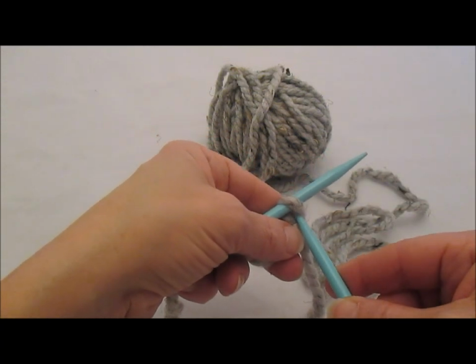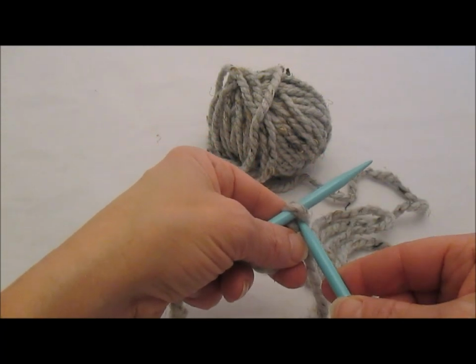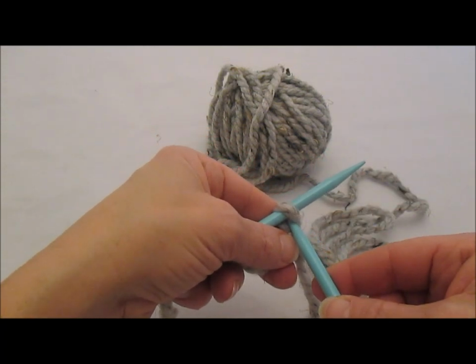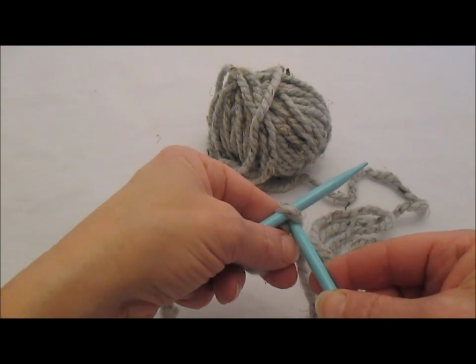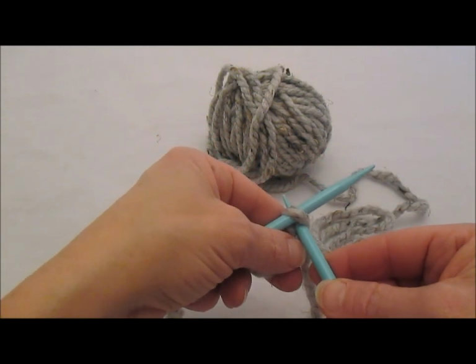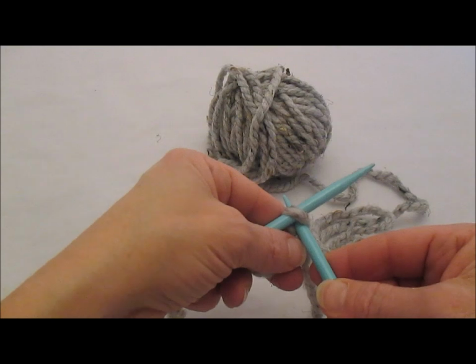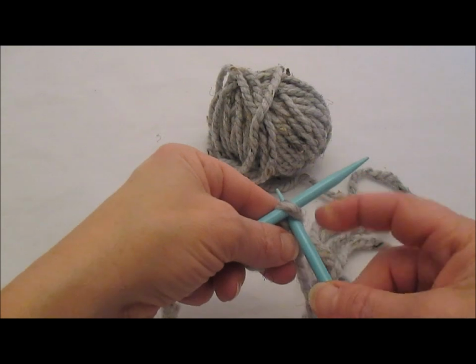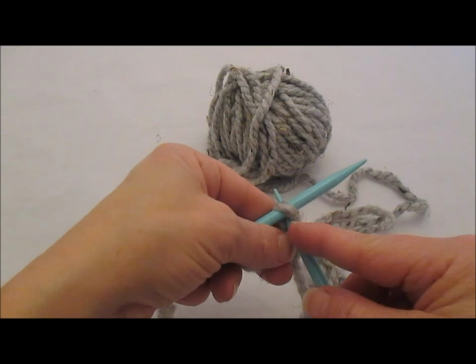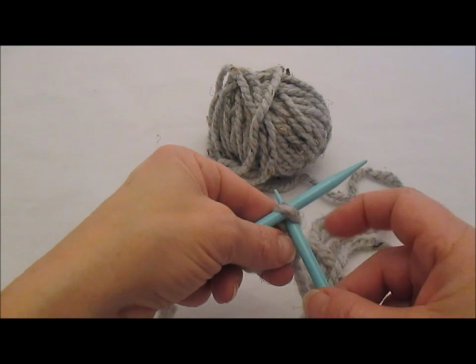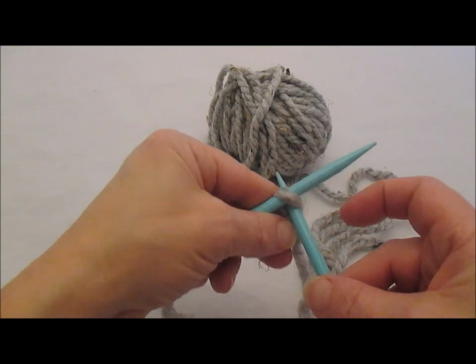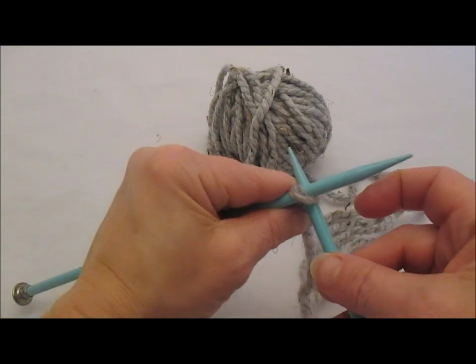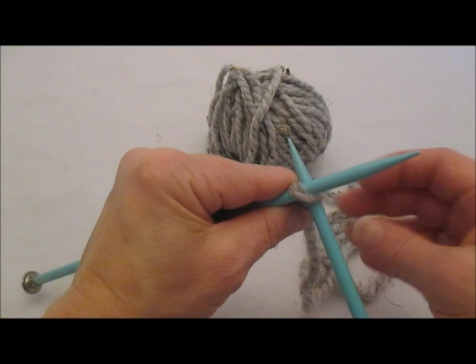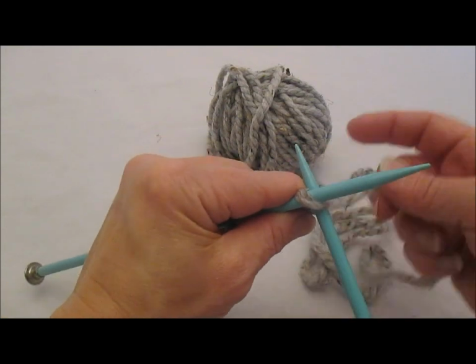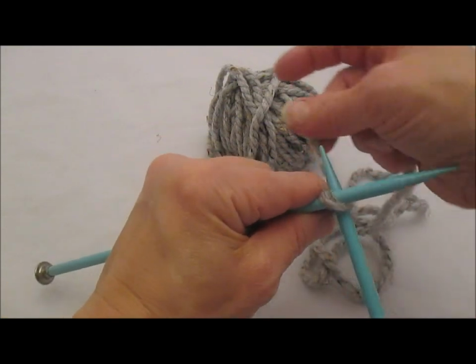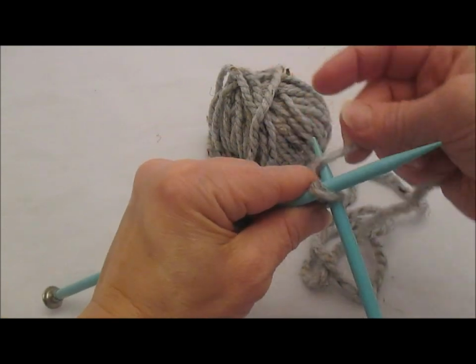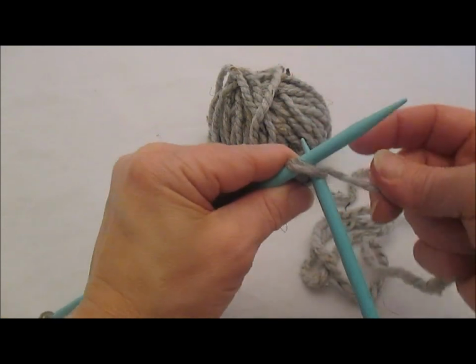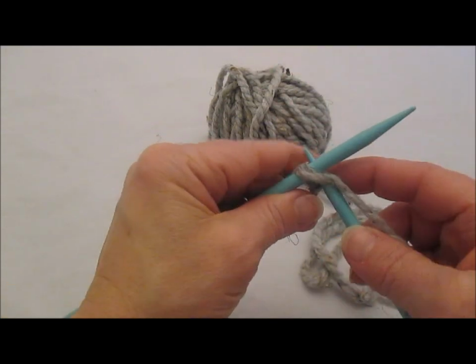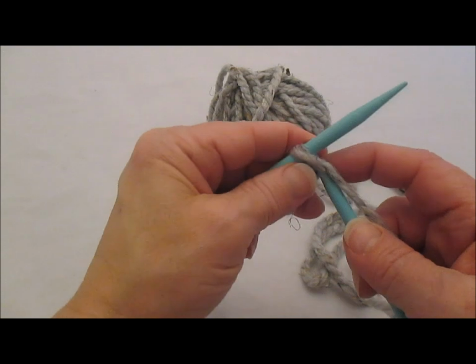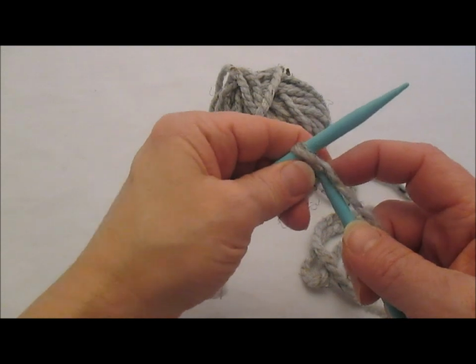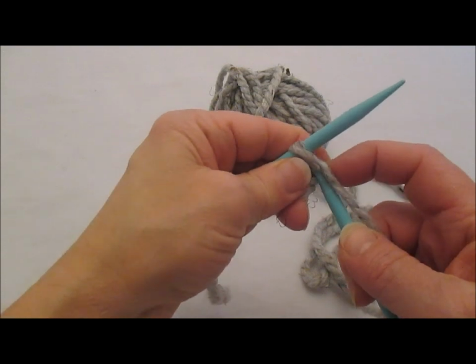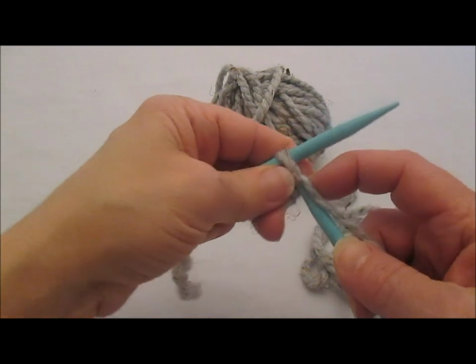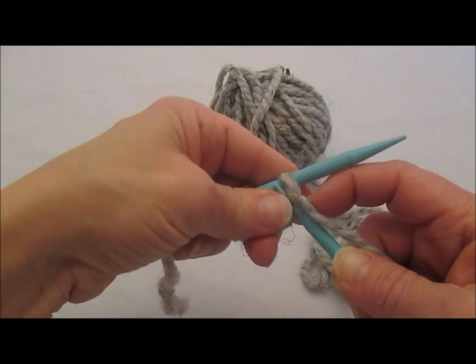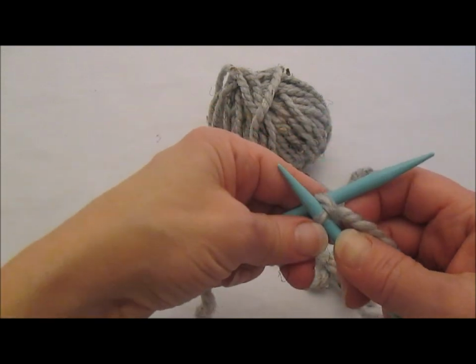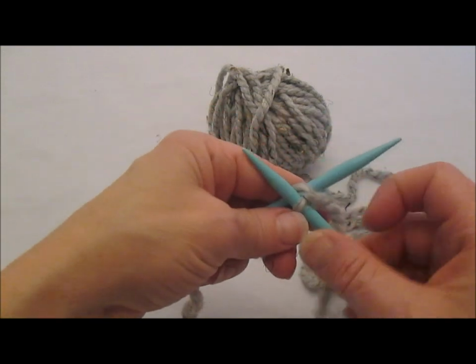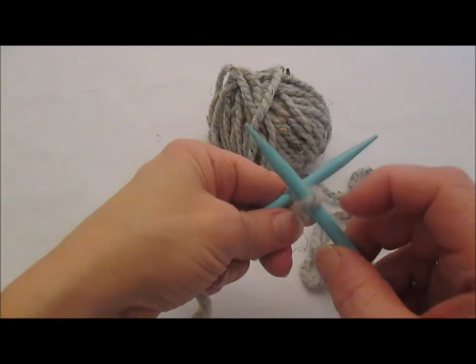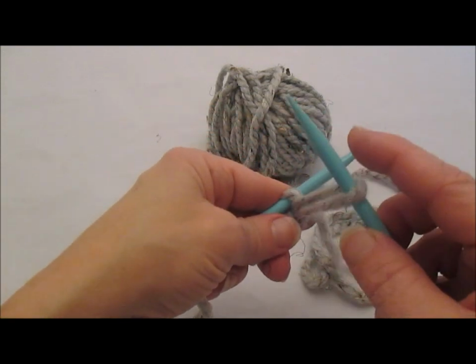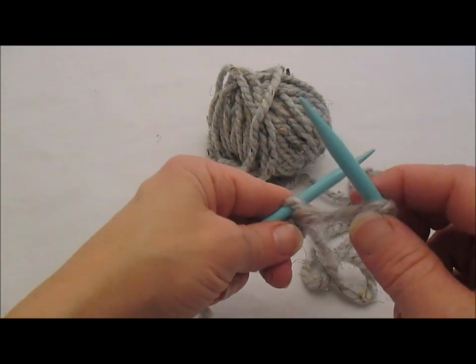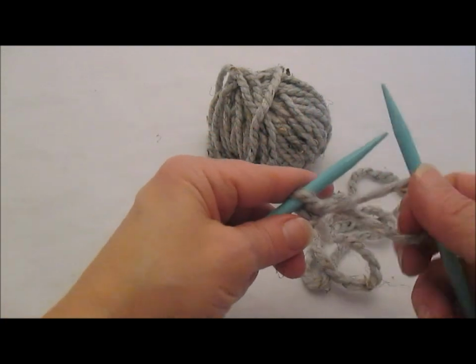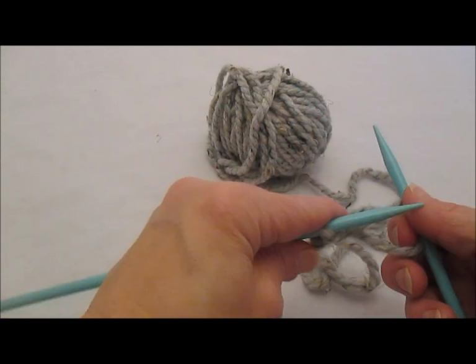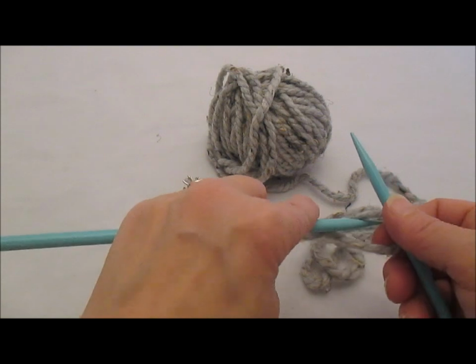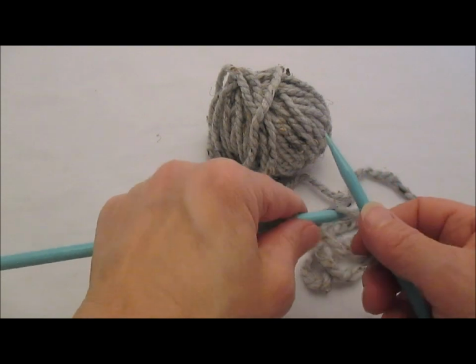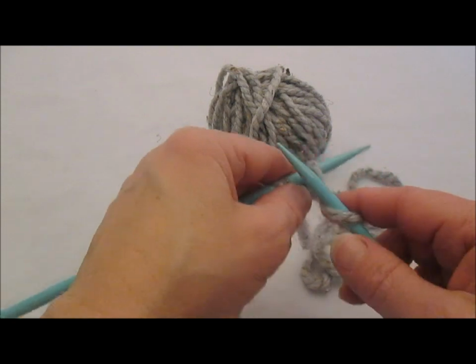We're going to go in to that slipknot from the left and out through the back. We're going to wrap the working yarn around counterclockwise, and we're going to pull up a loop, twist it, and set it back on.